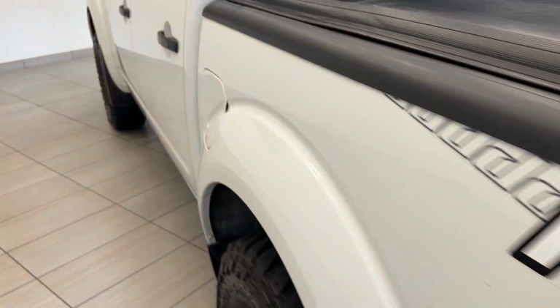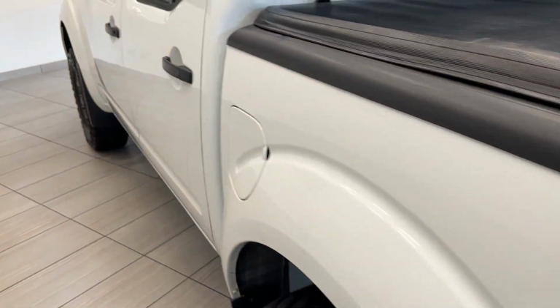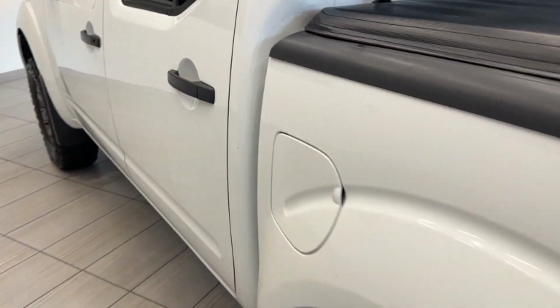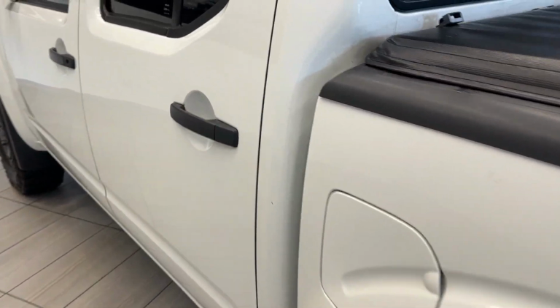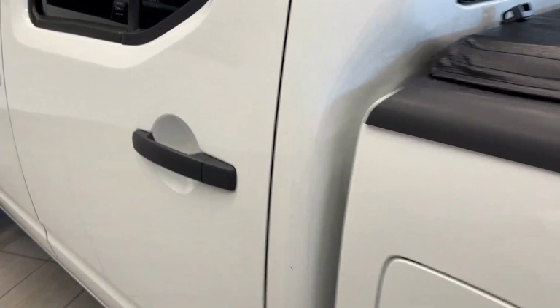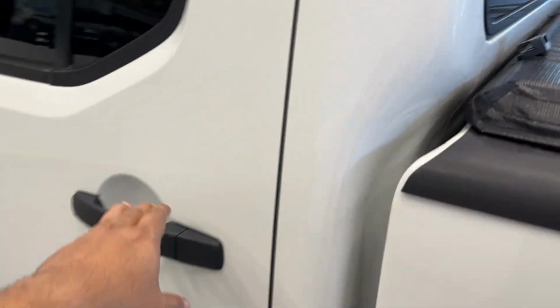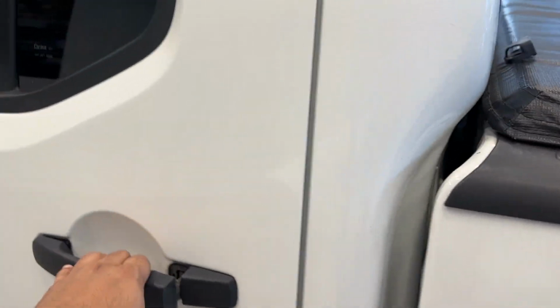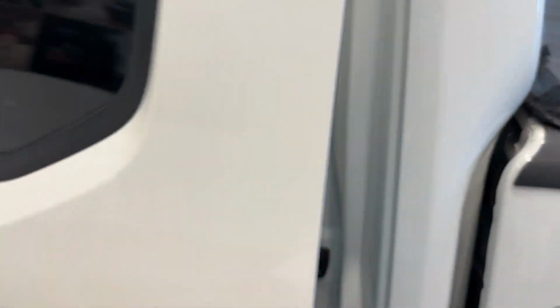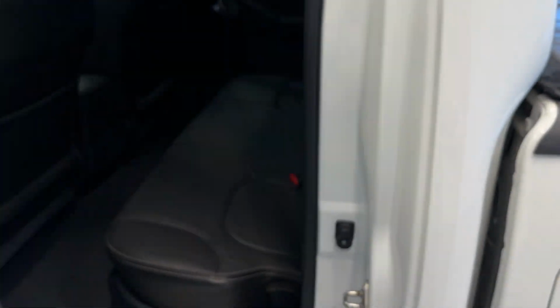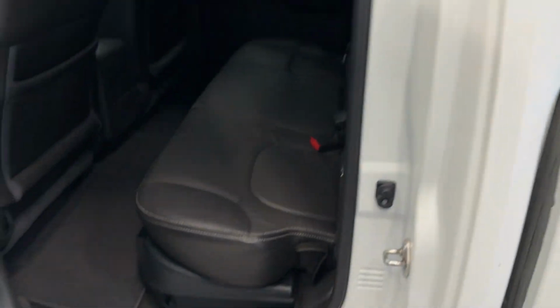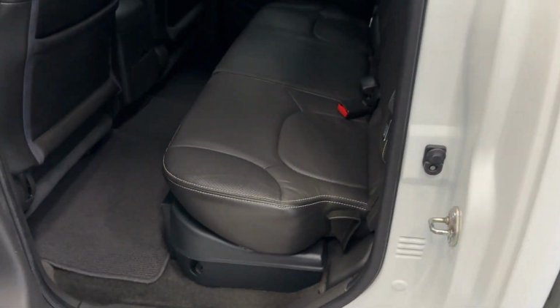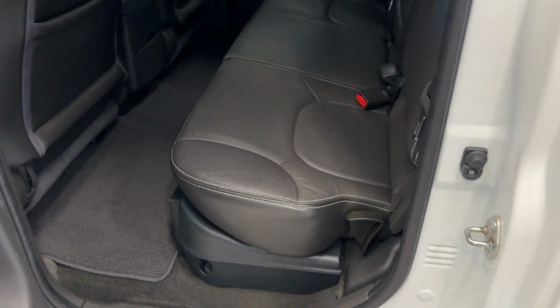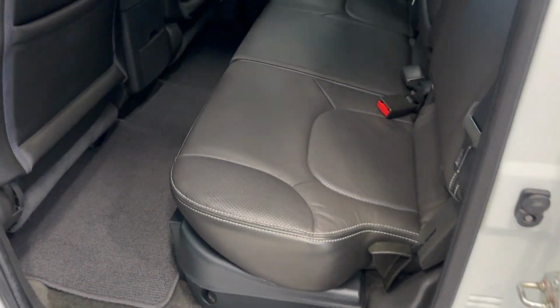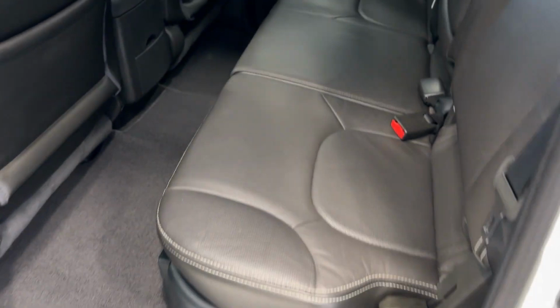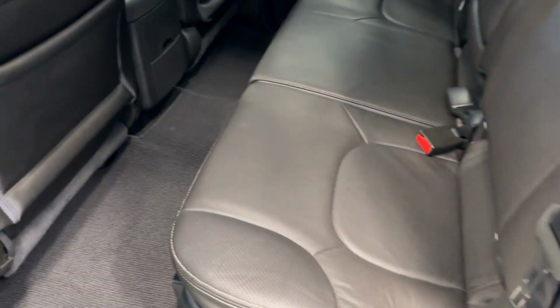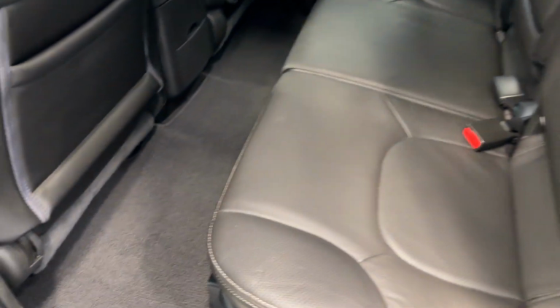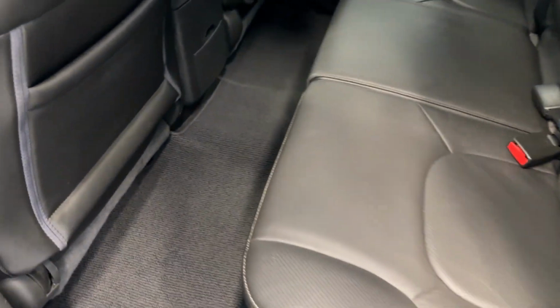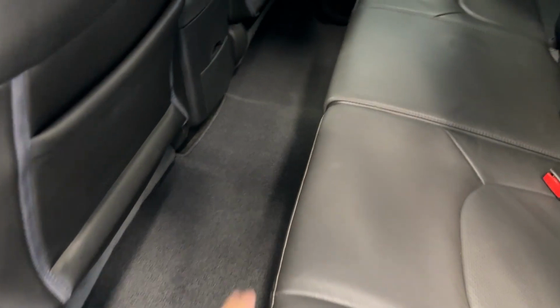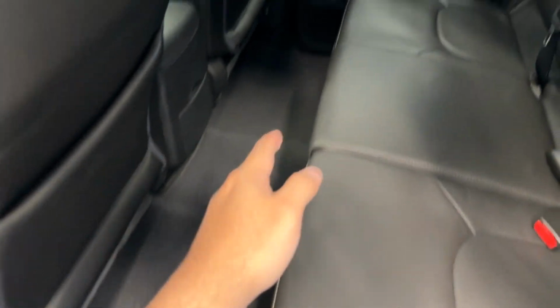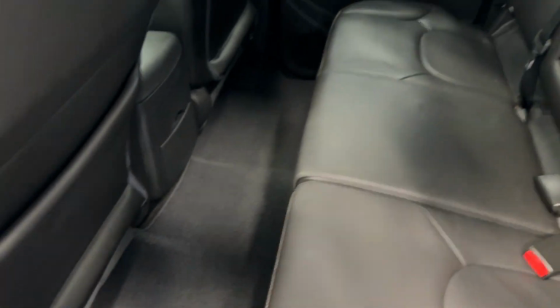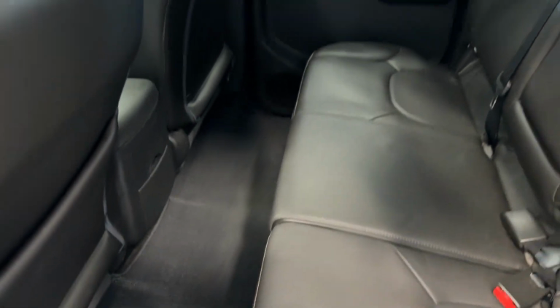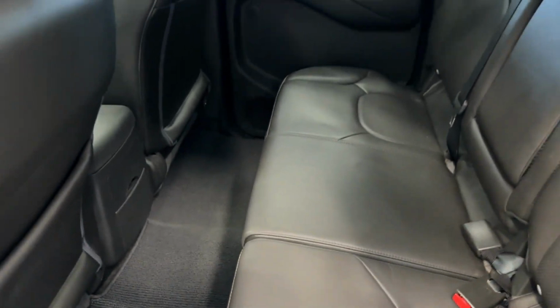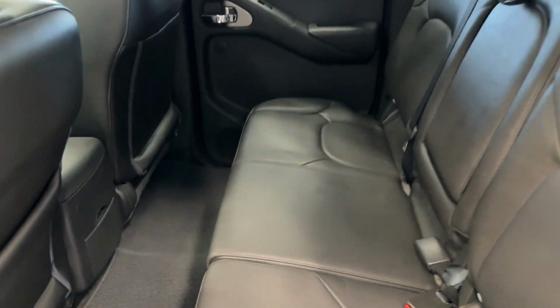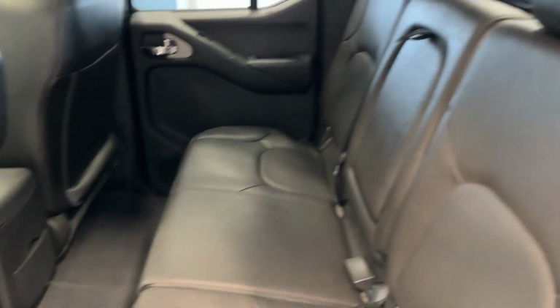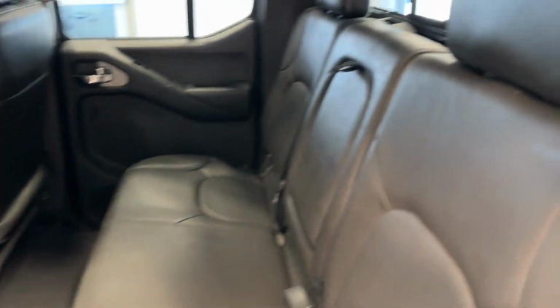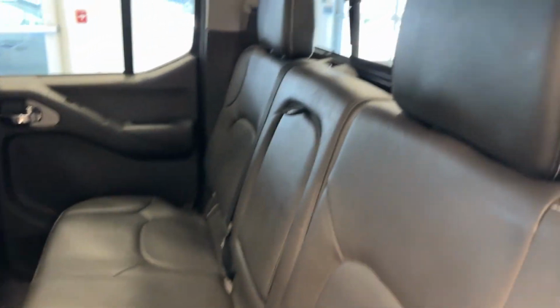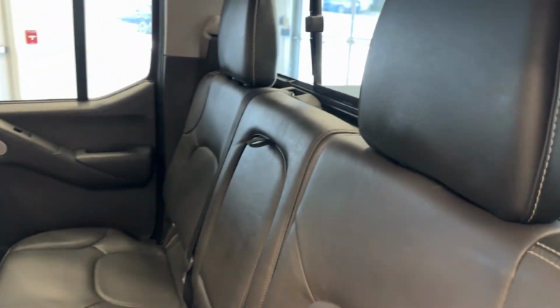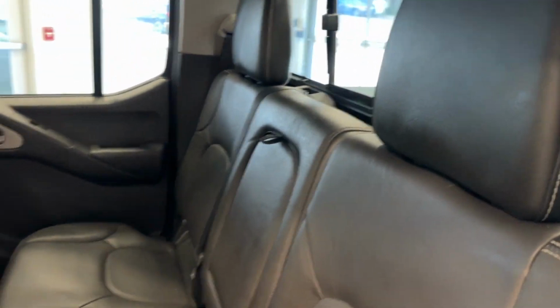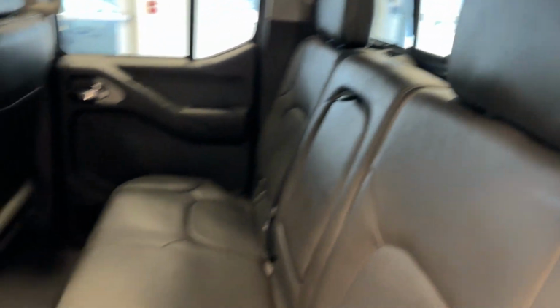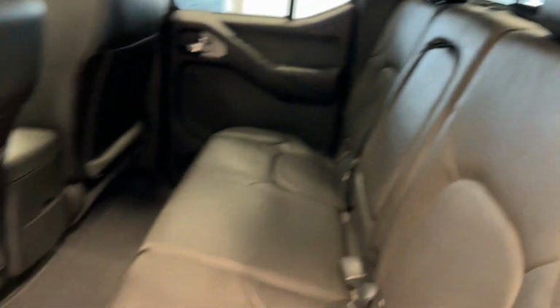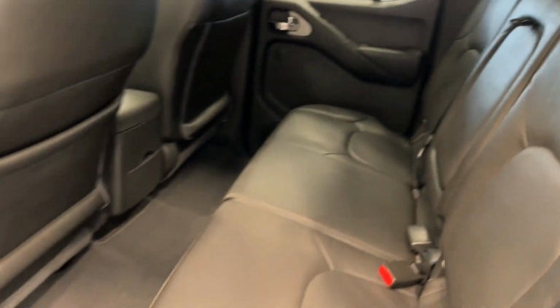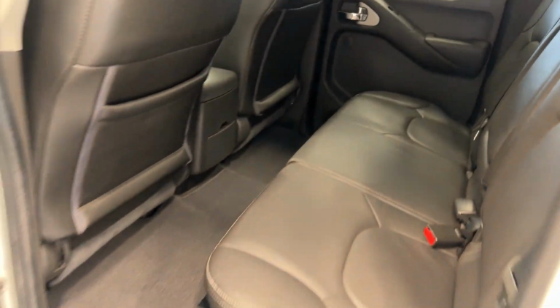Check out the interior. You have an all leather interior with tons of legroom for your rear seats. Very comfortable.